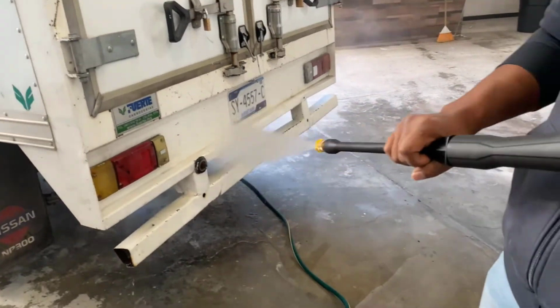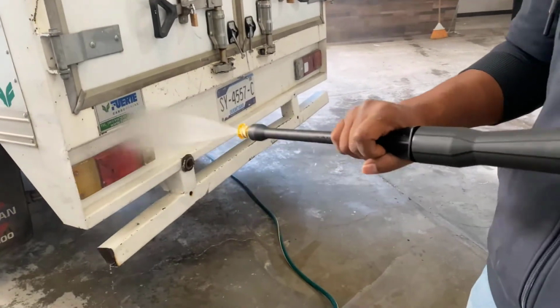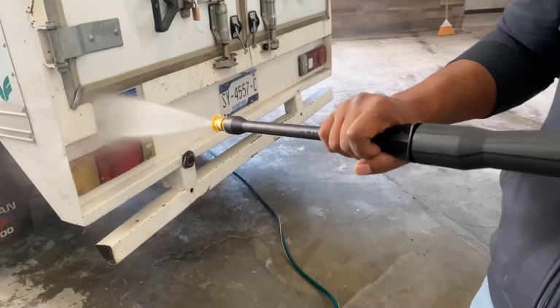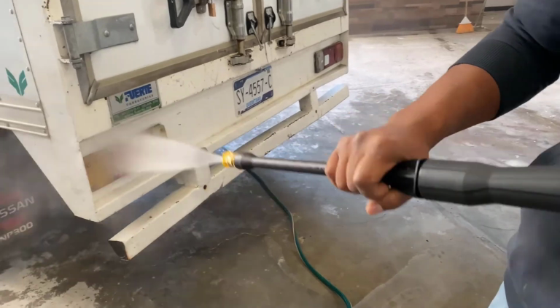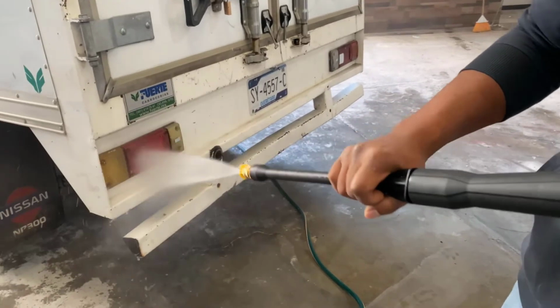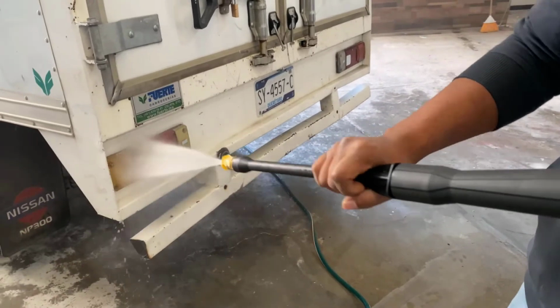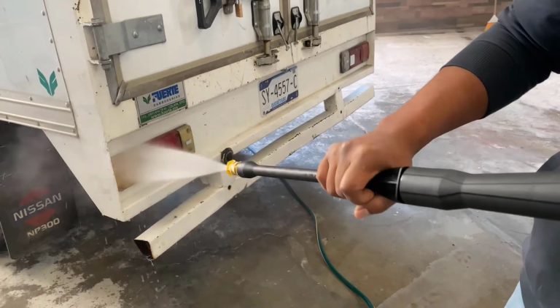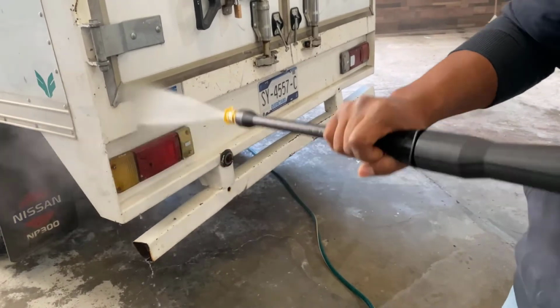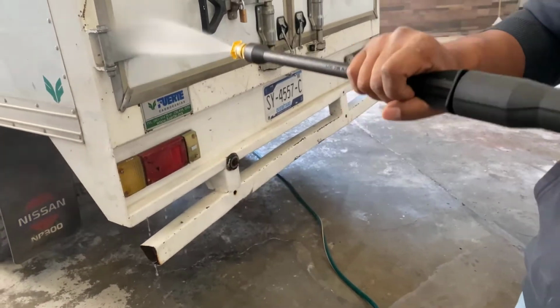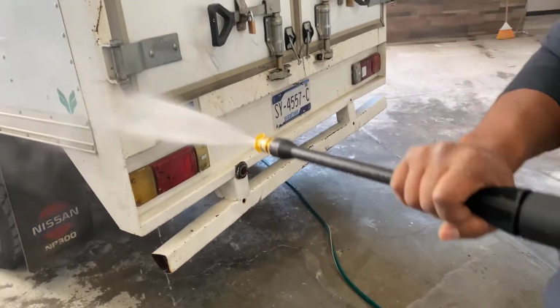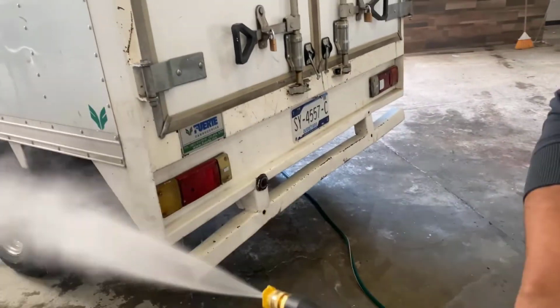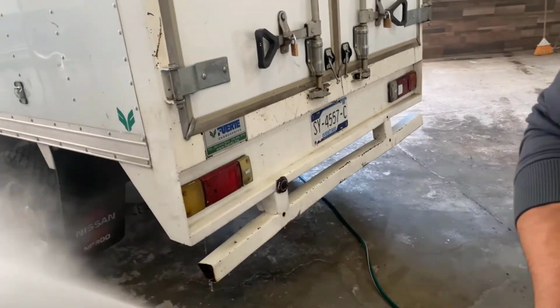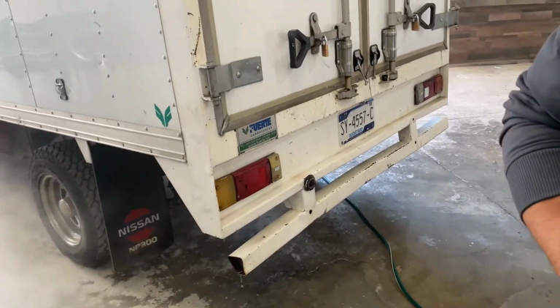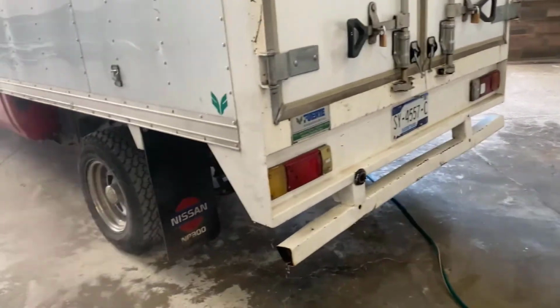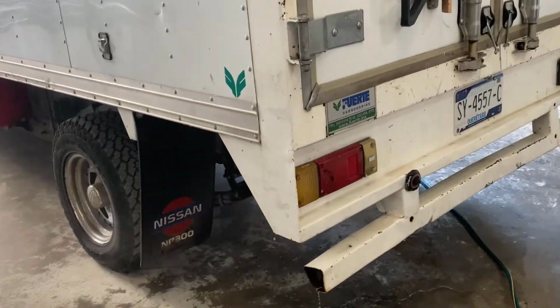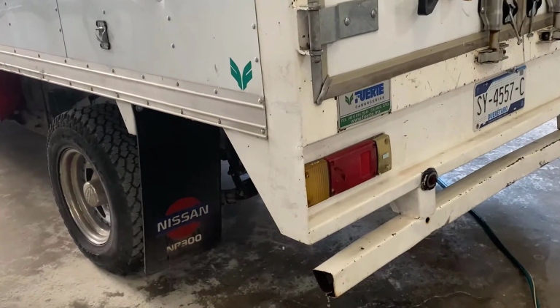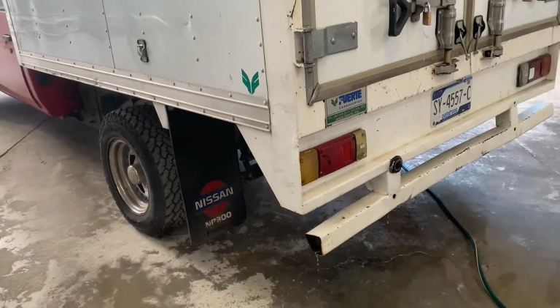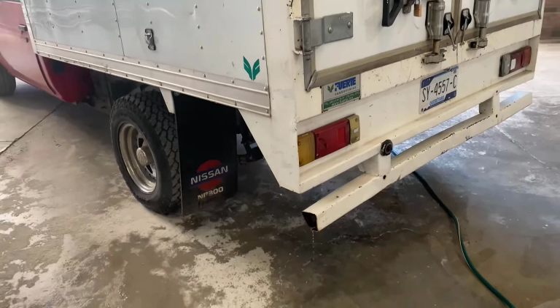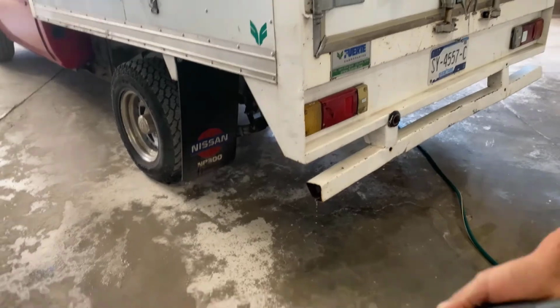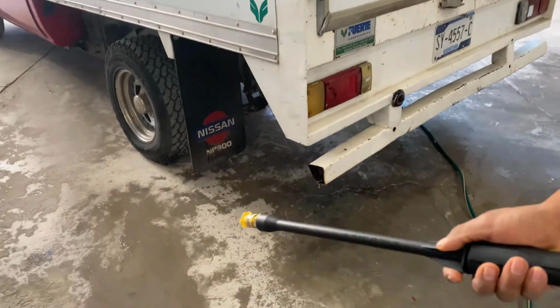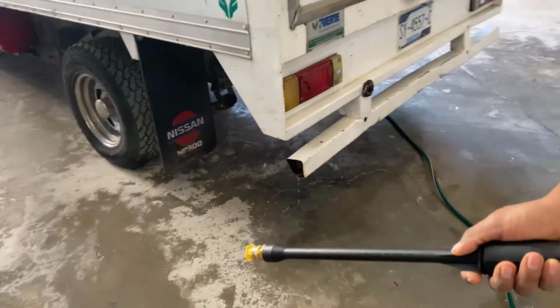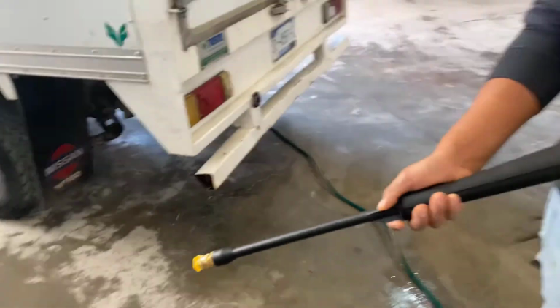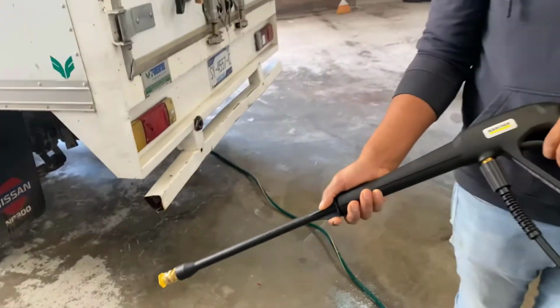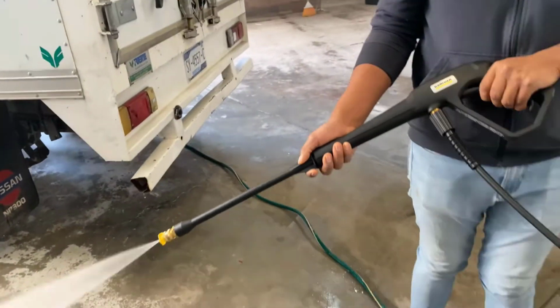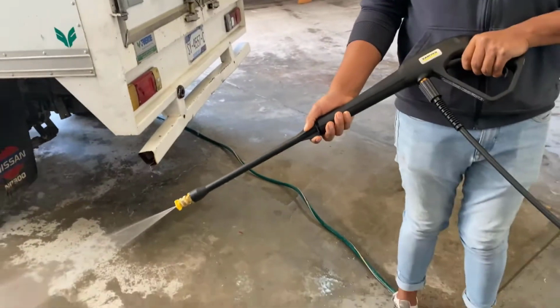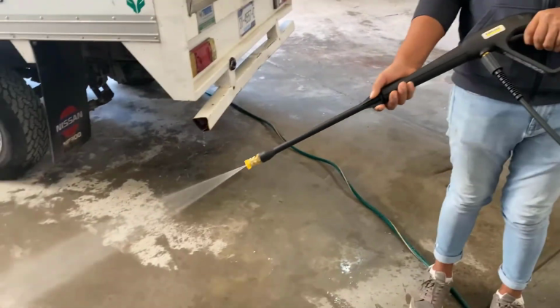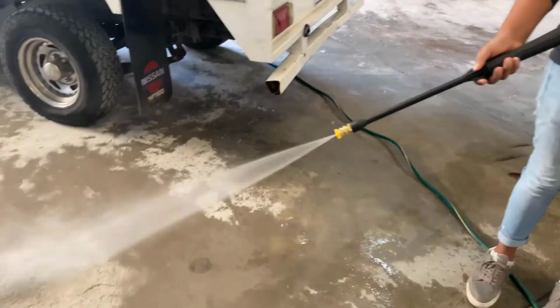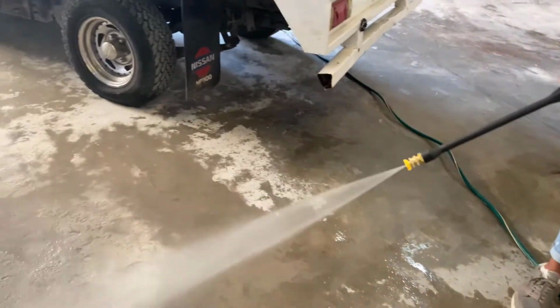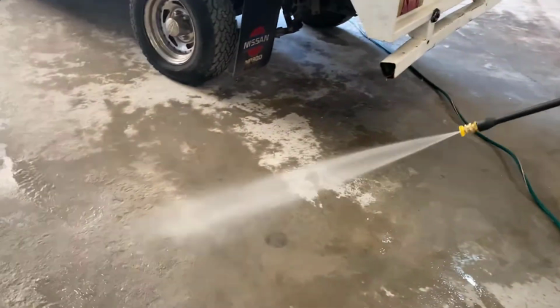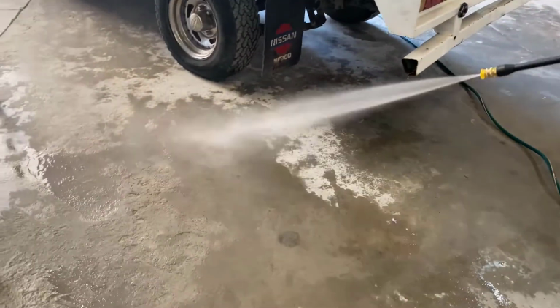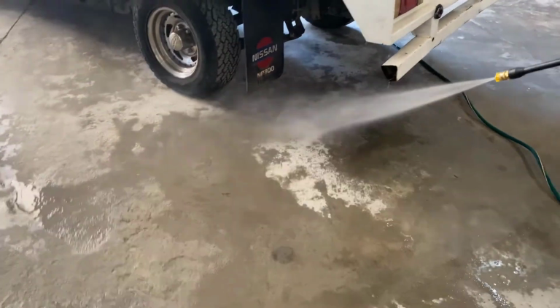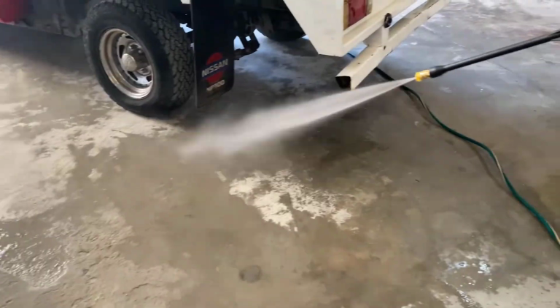Its 20-foot high-pressure hose is kink-resistant, which is a nice feature to prevent tangles, and the removable storage container helps keep your hose and accessories neatly stored.